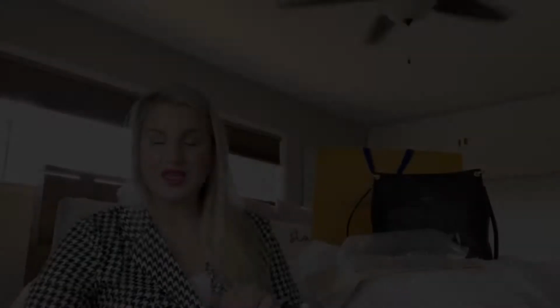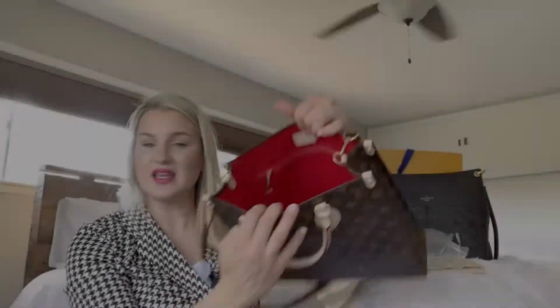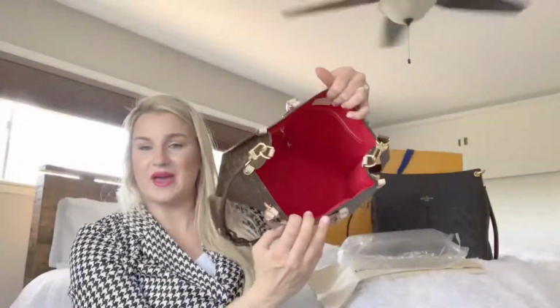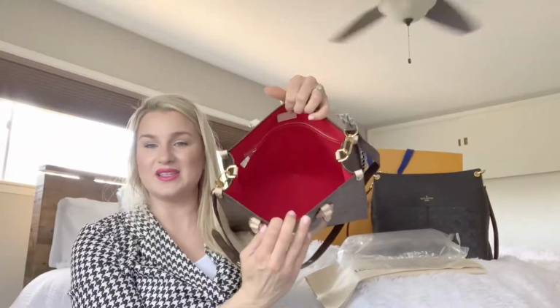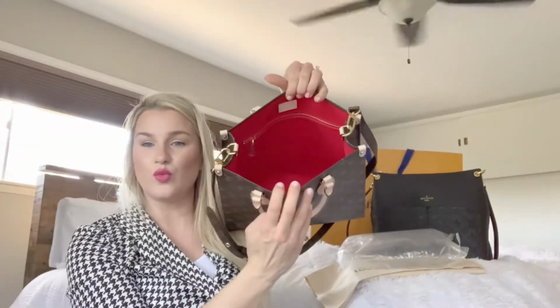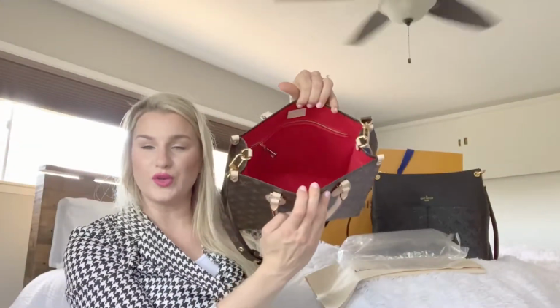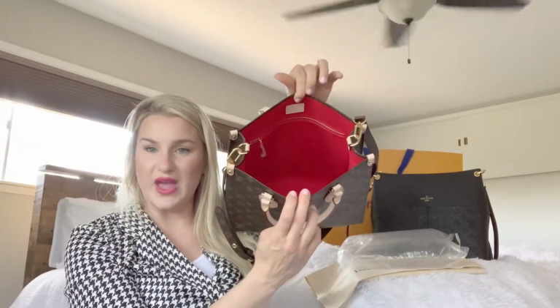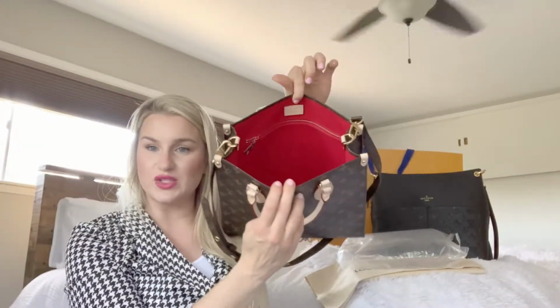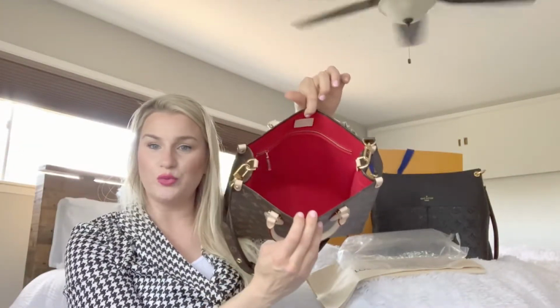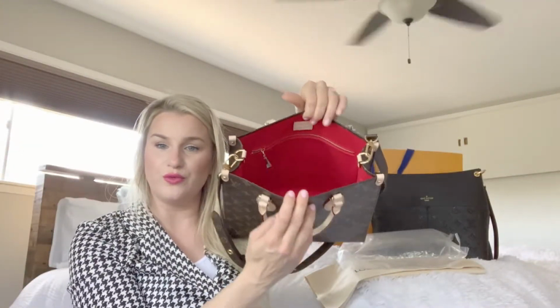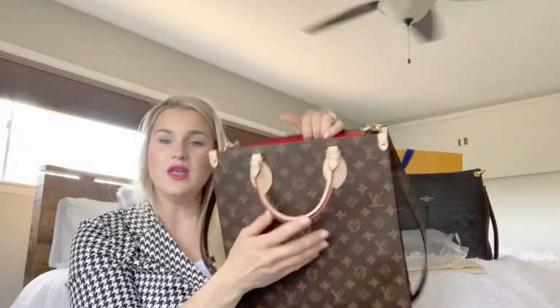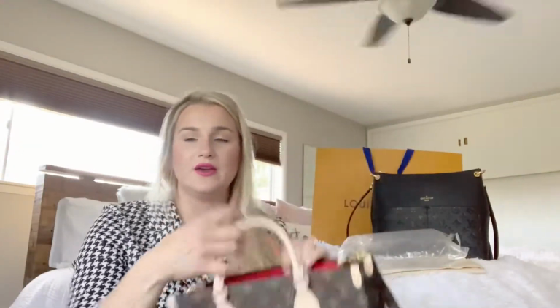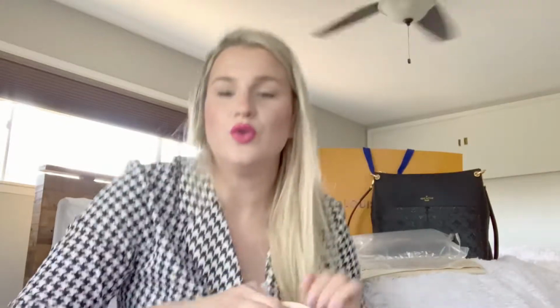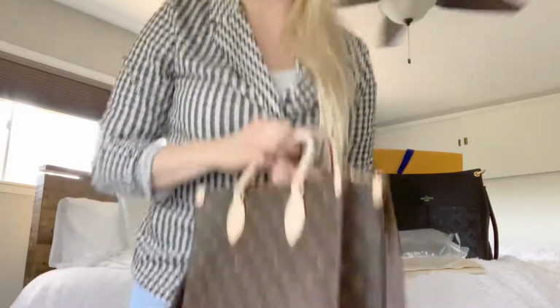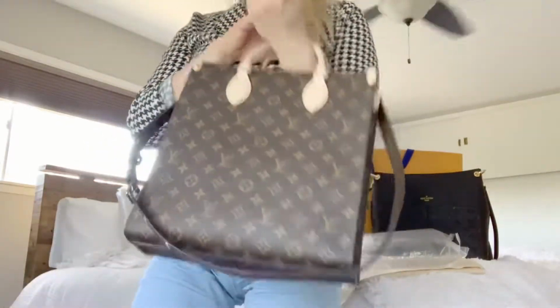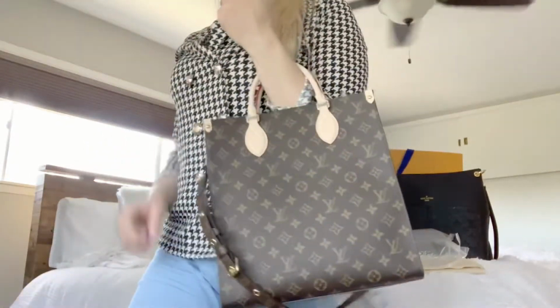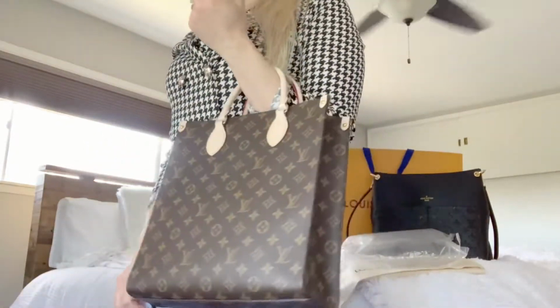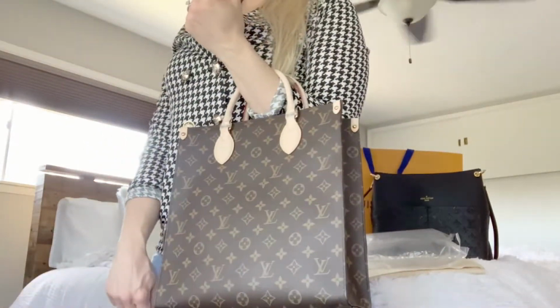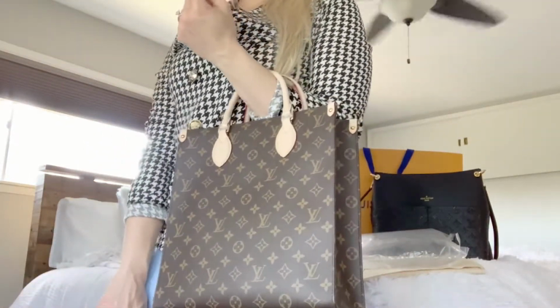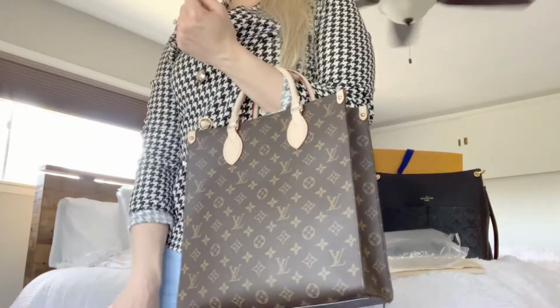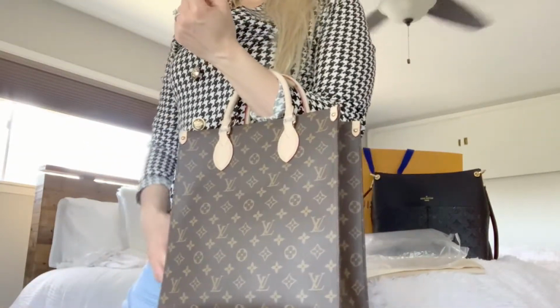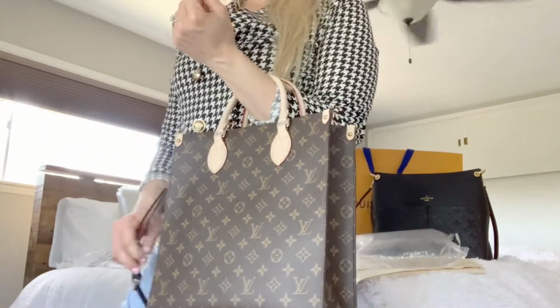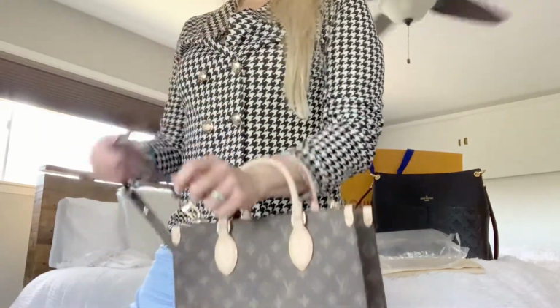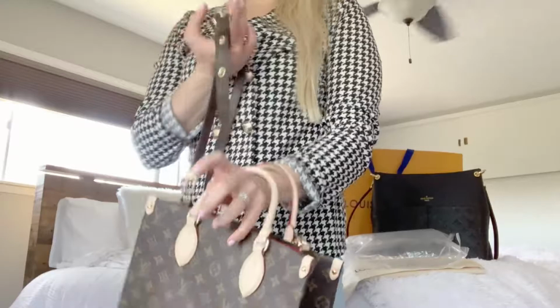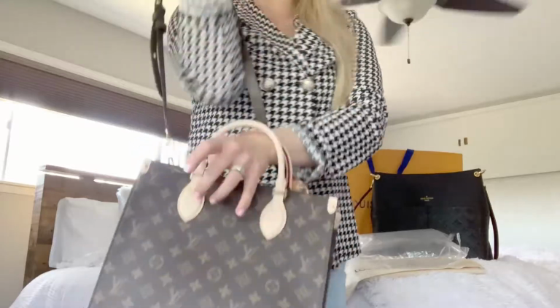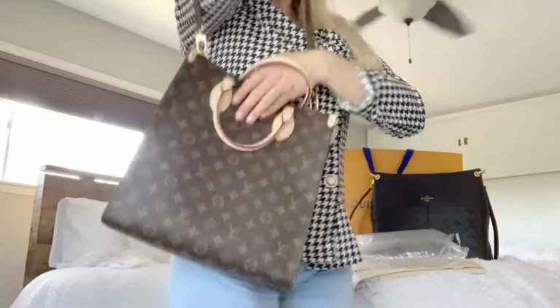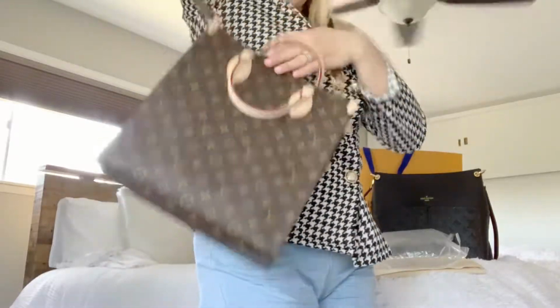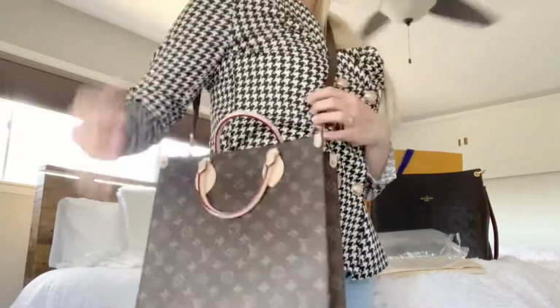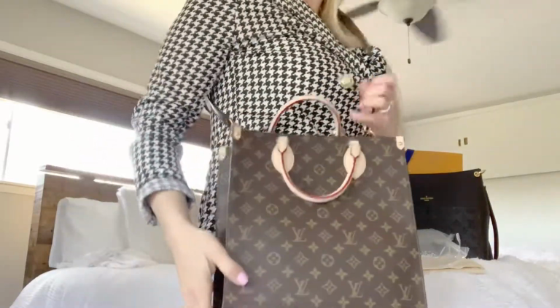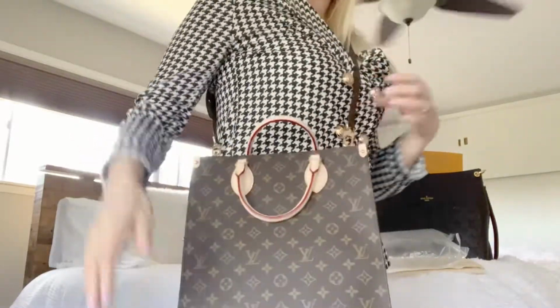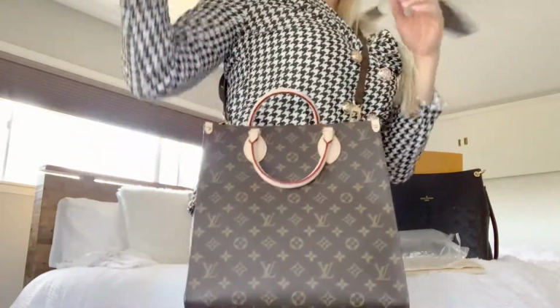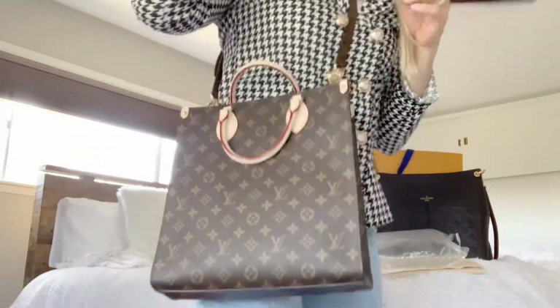The inside of this bag is royal red — it's so beautiful. Now you can hold it like this, or you can hold it like... I love a good side bag. Welcome back!